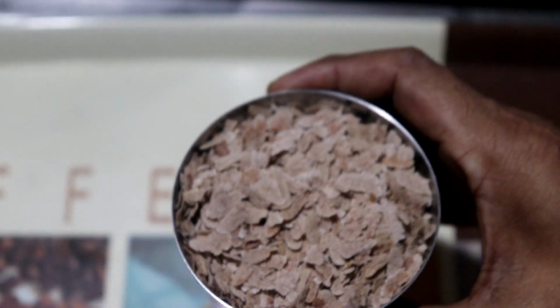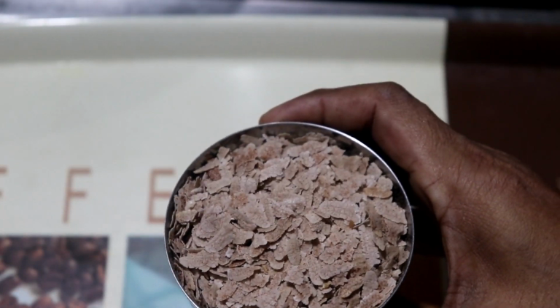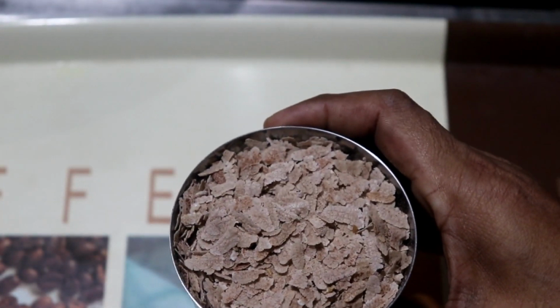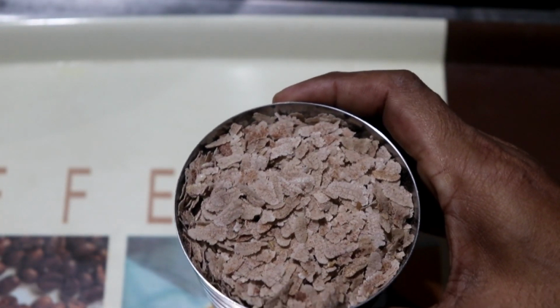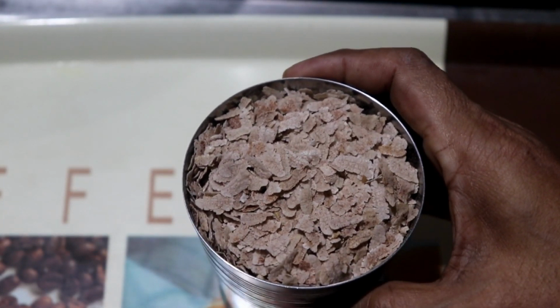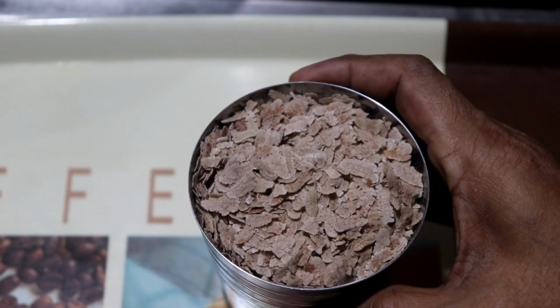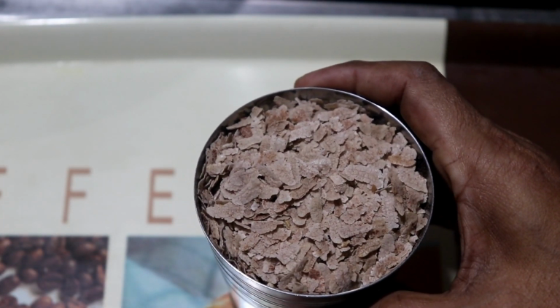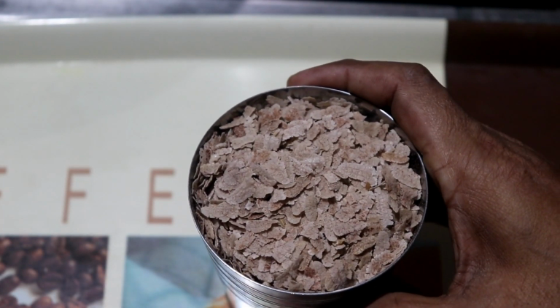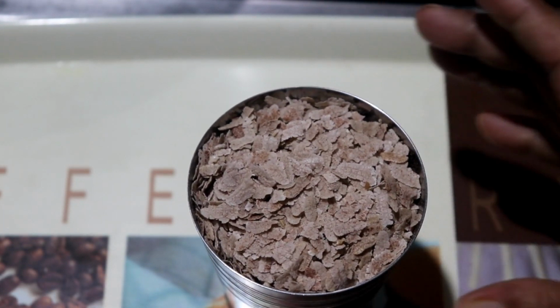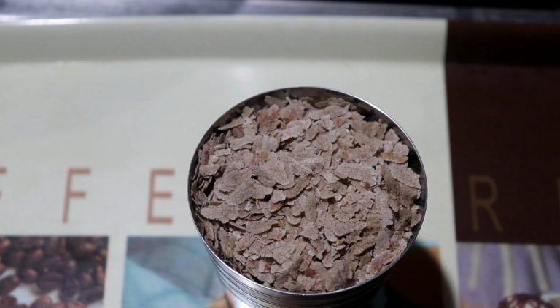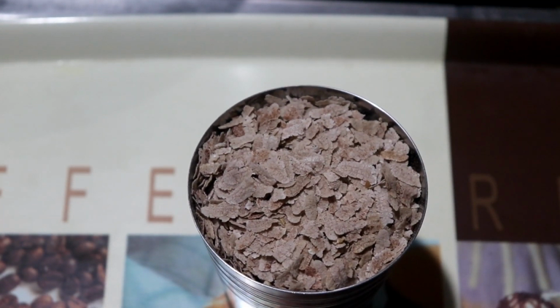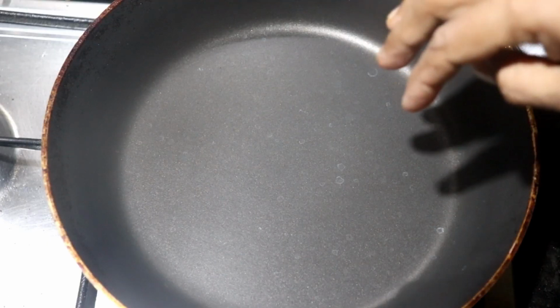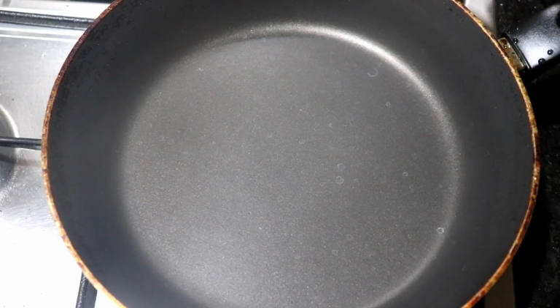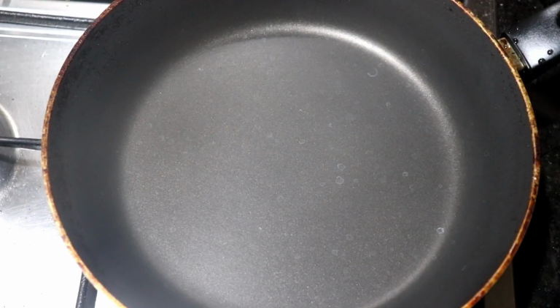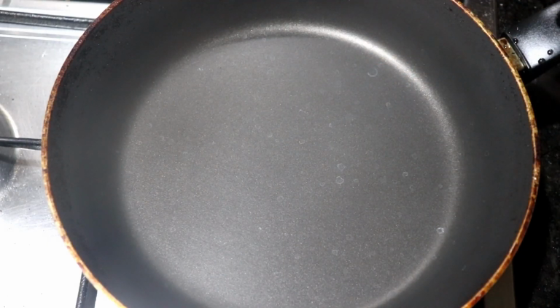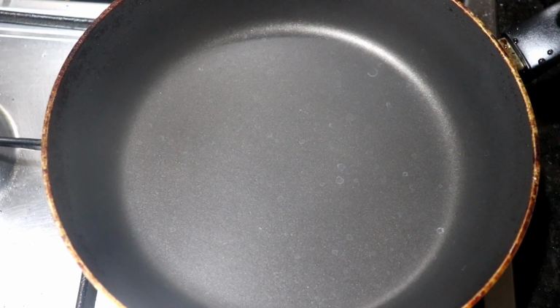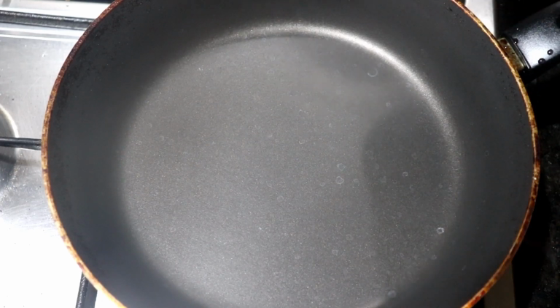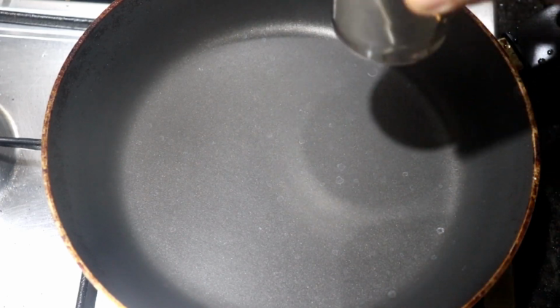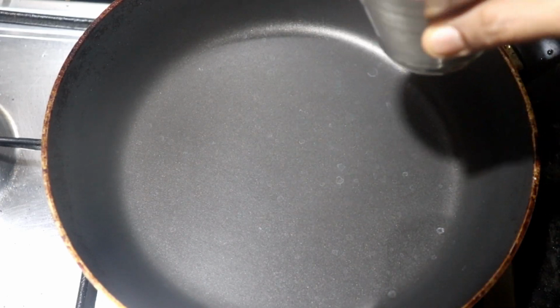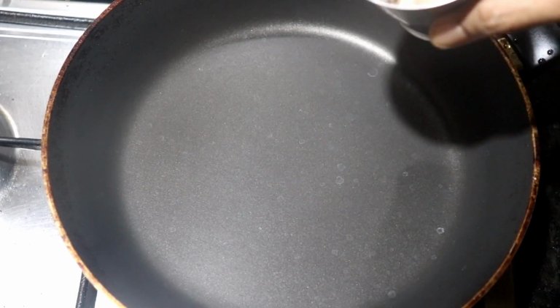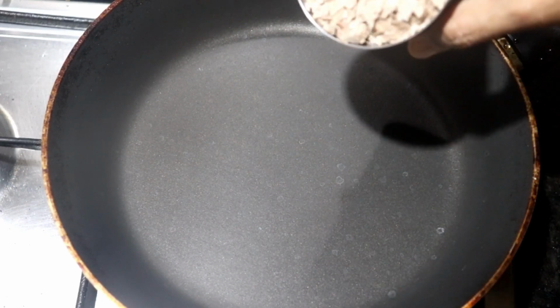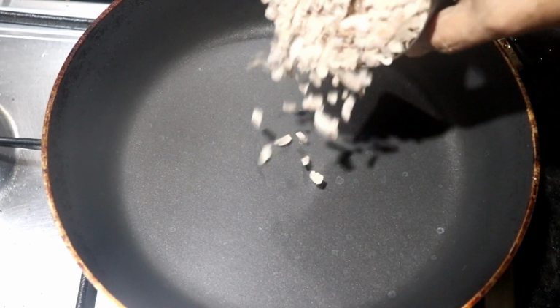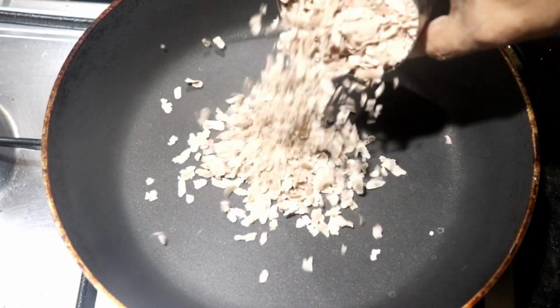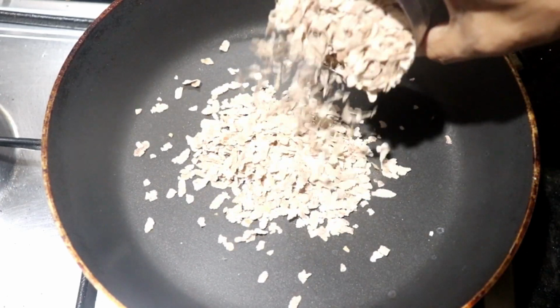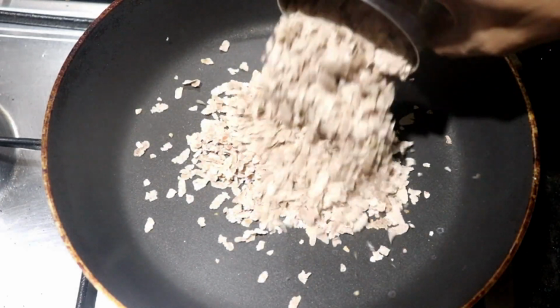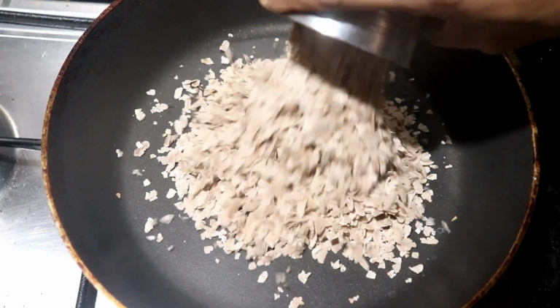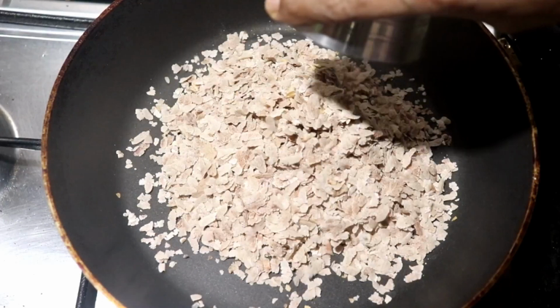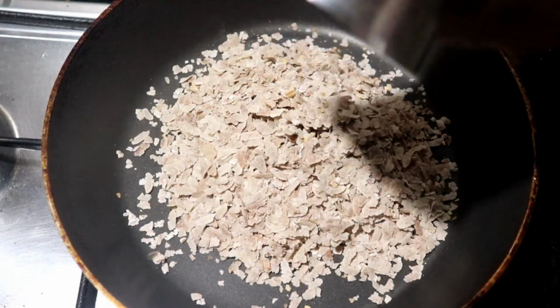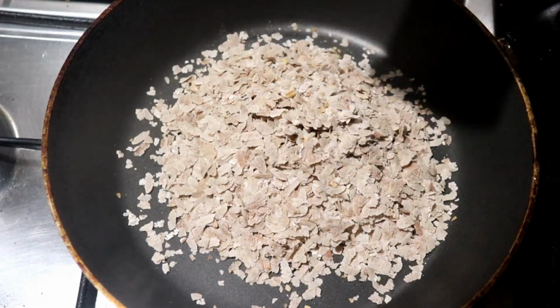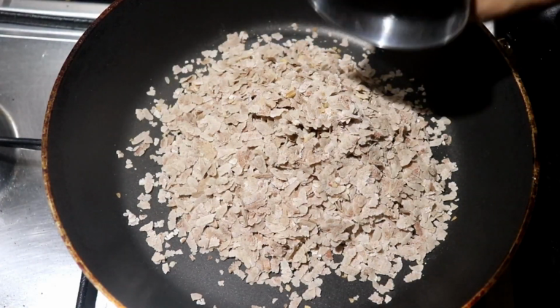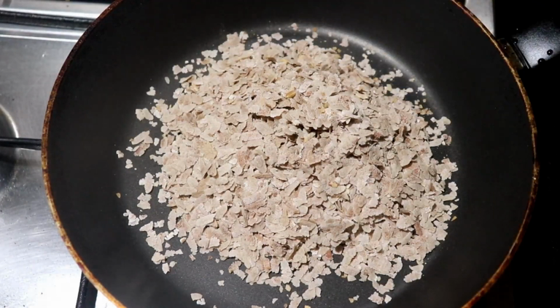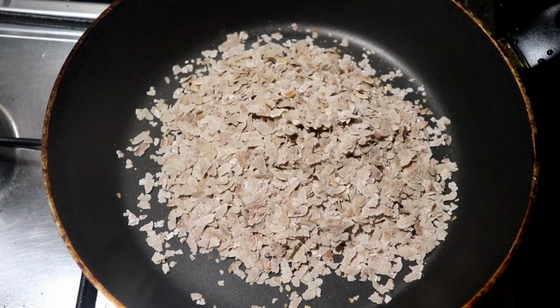Now I am going to add a little more. I am going to add a little to the pan and we will add a little more. Add this to the pan for about 5 minutes.